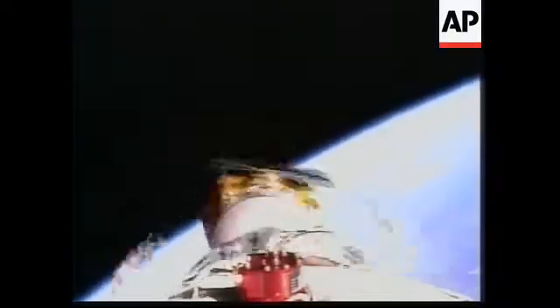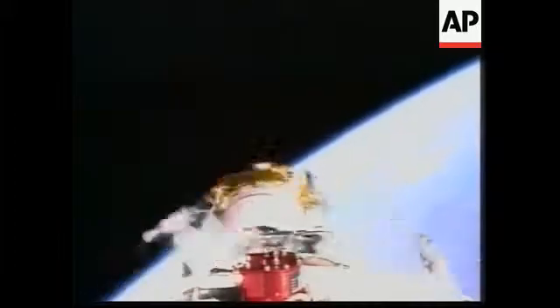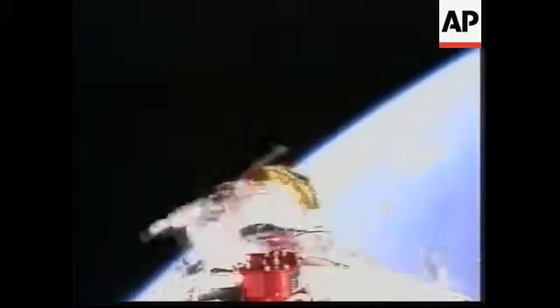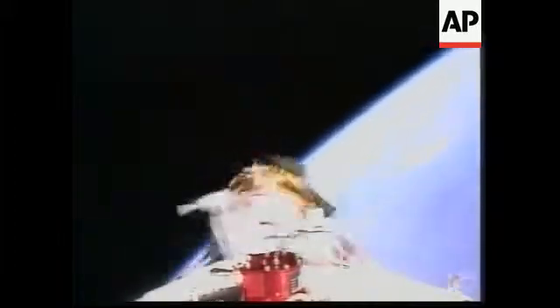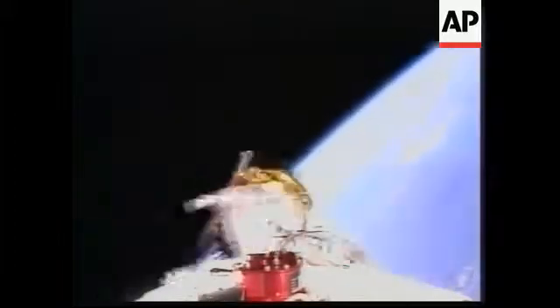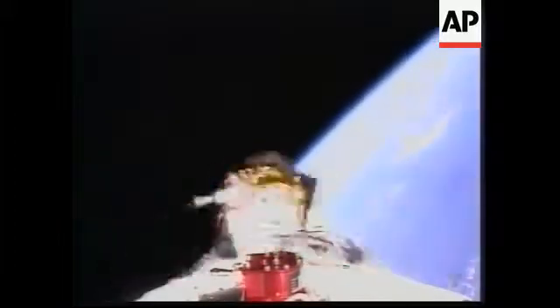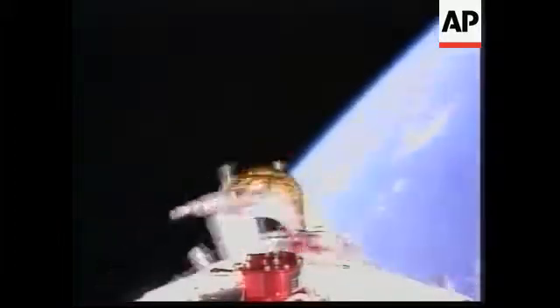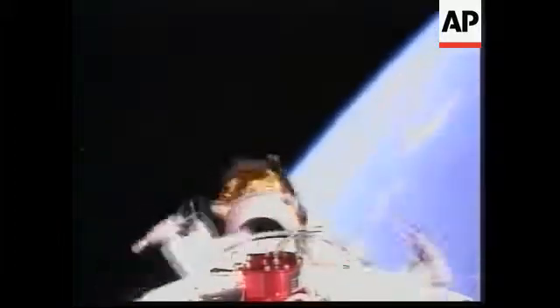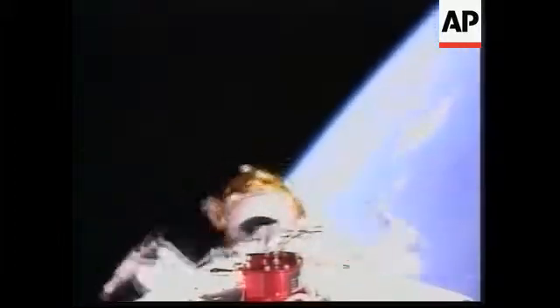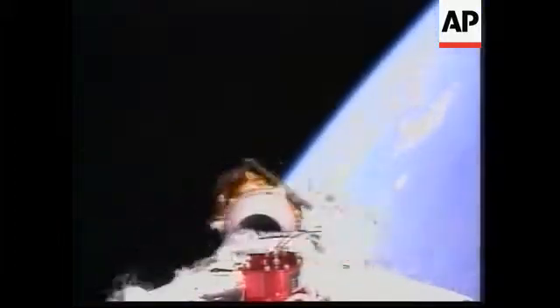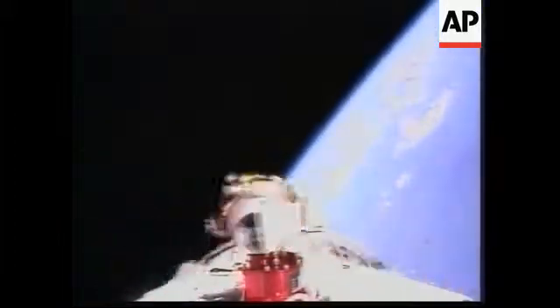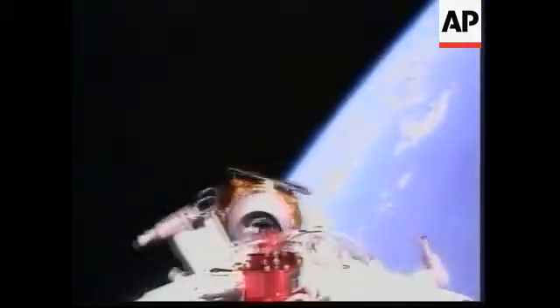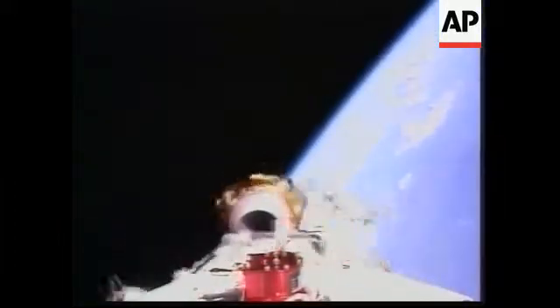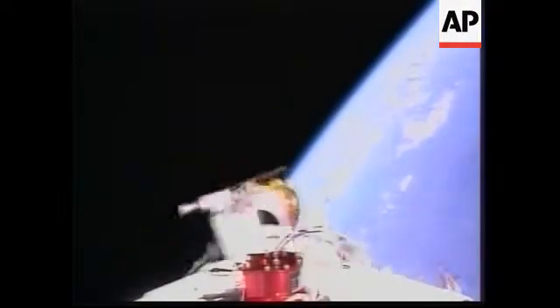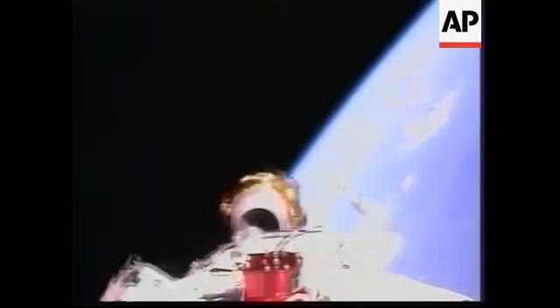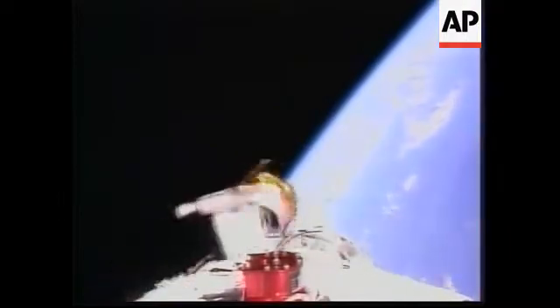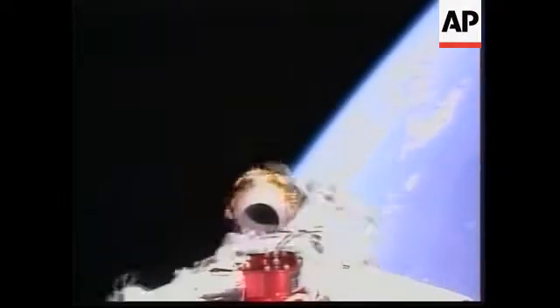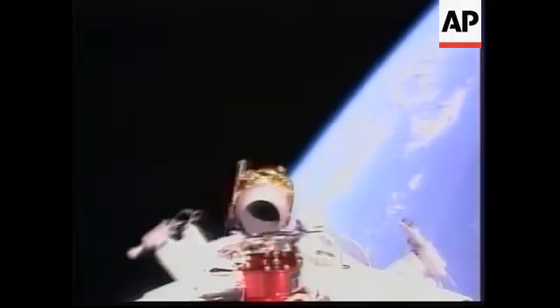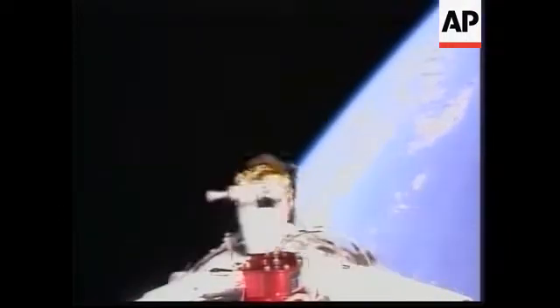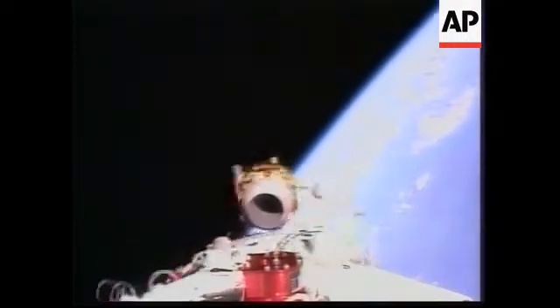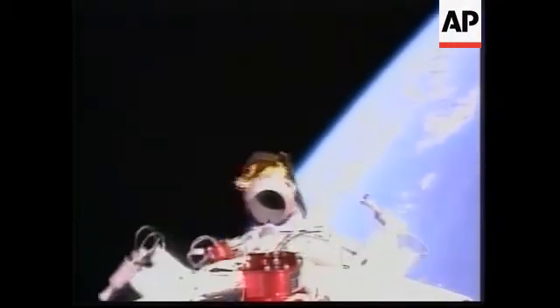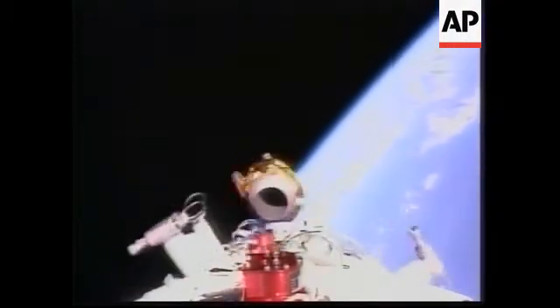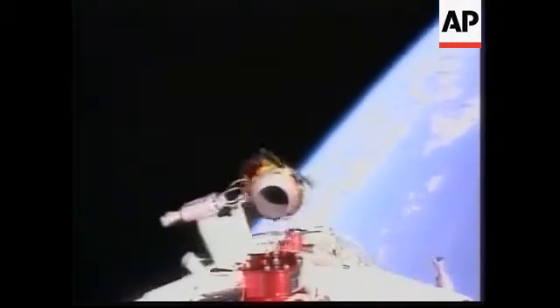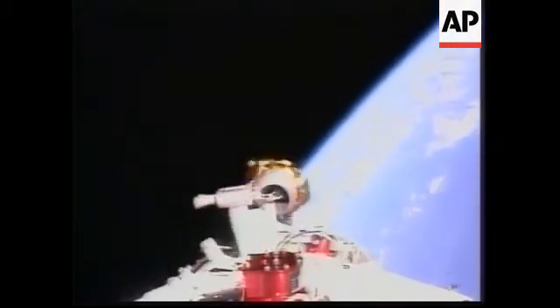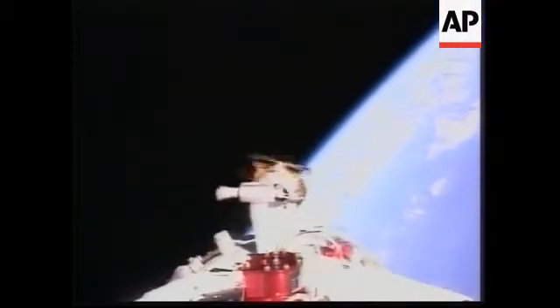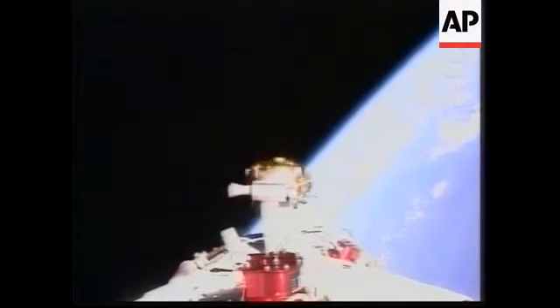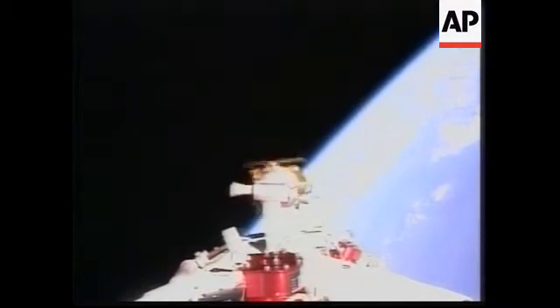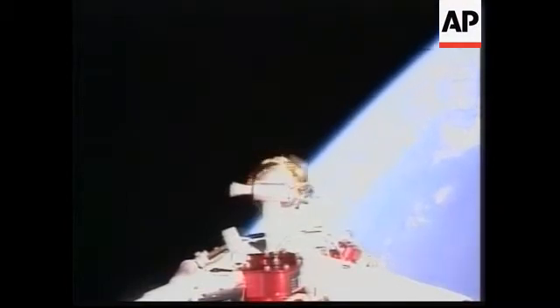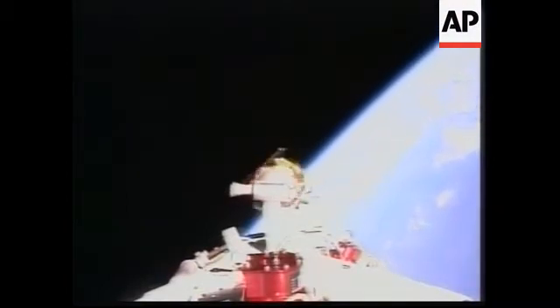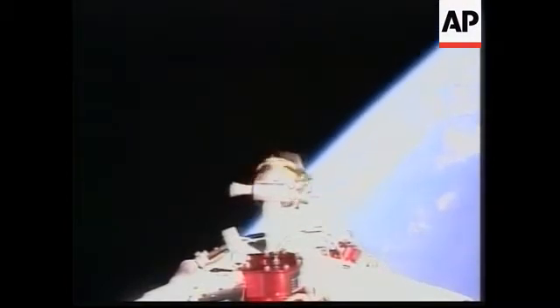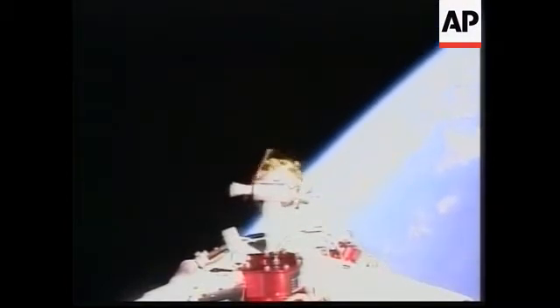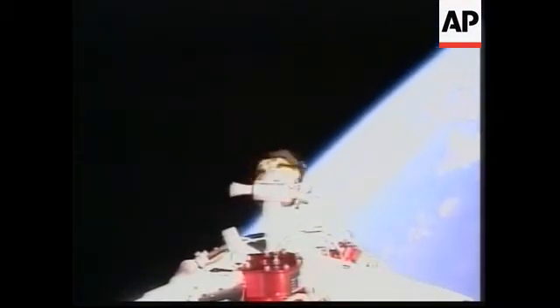Good spin-up. We confirmed spin-up on the video. We have a very nice video signal. And there's separation.